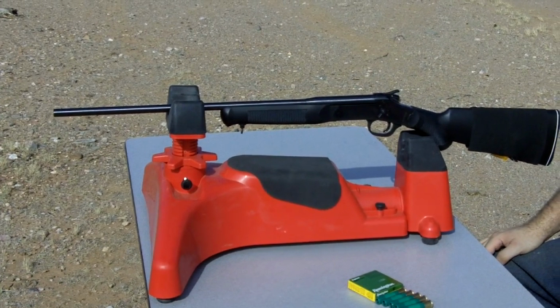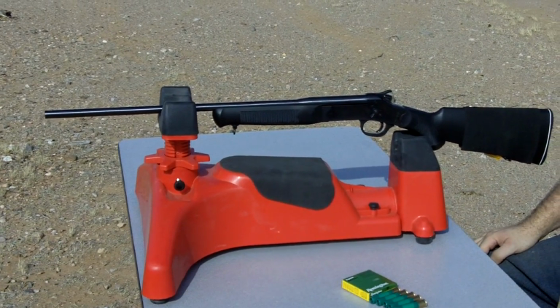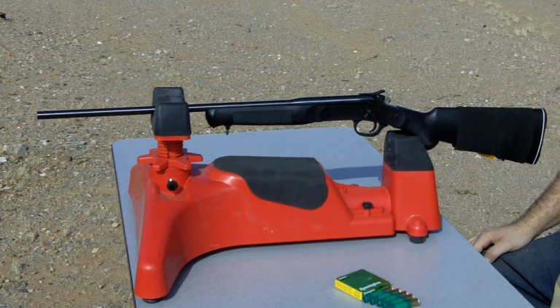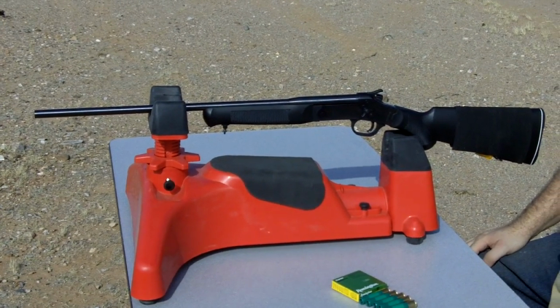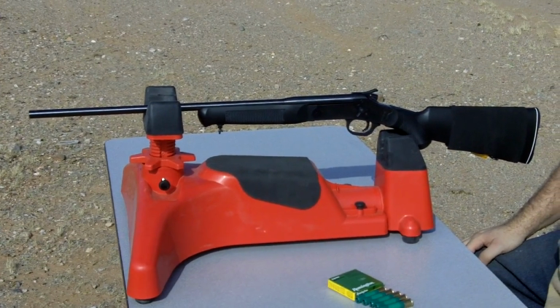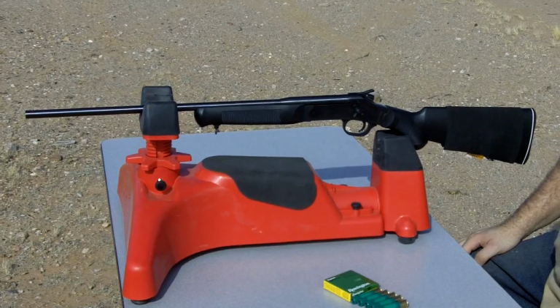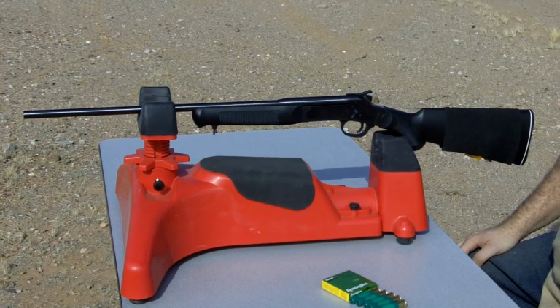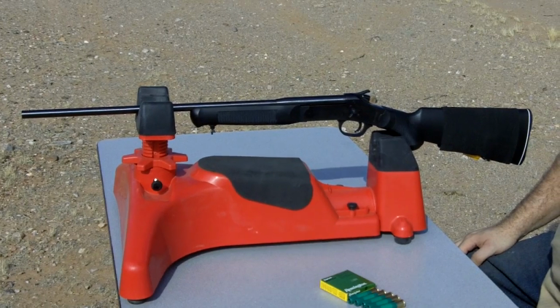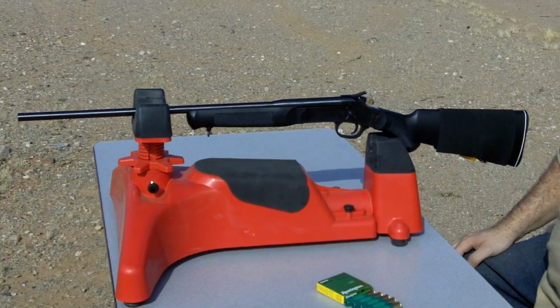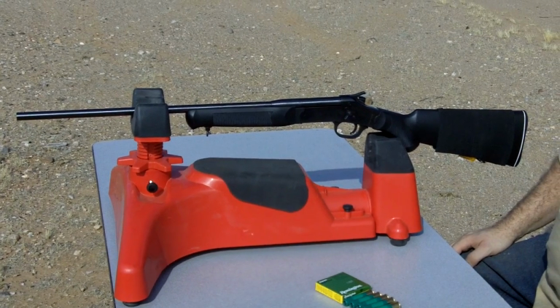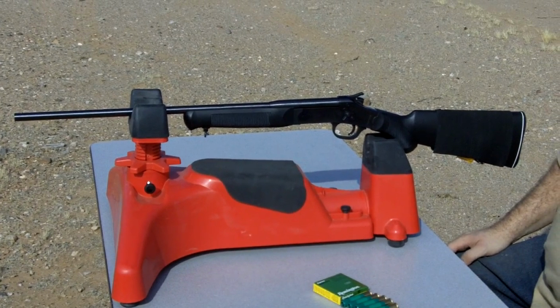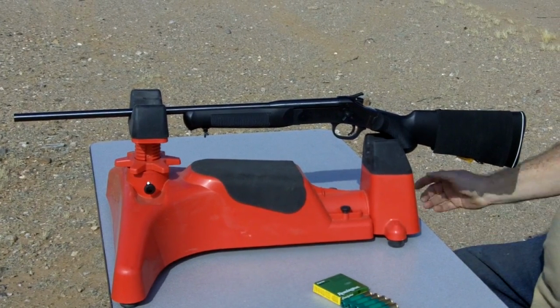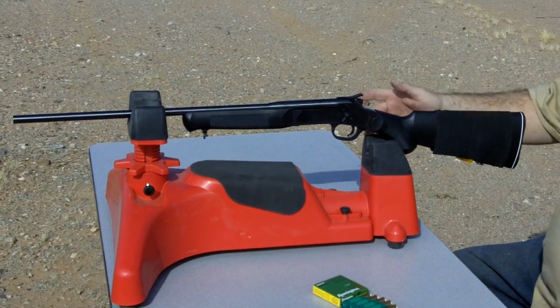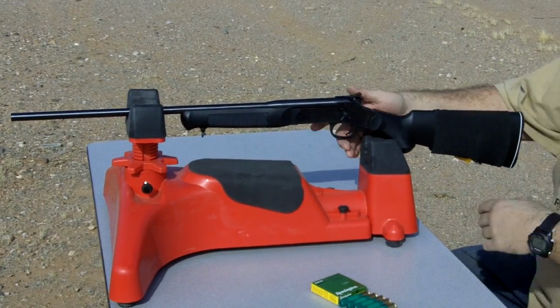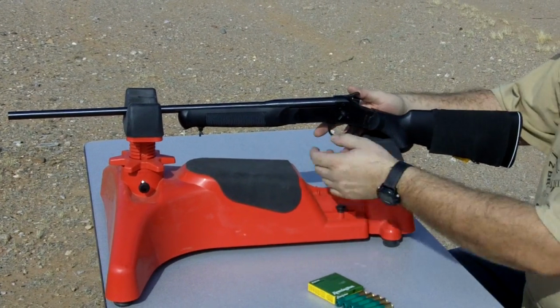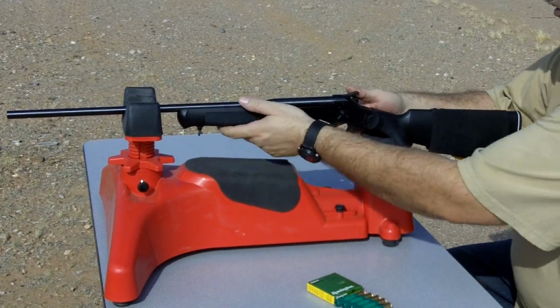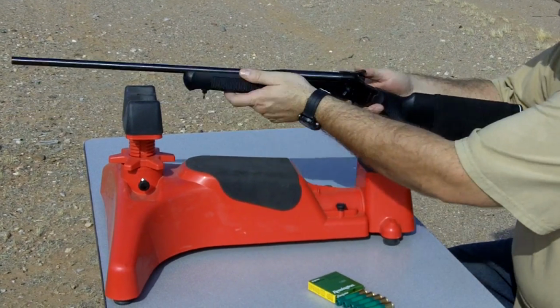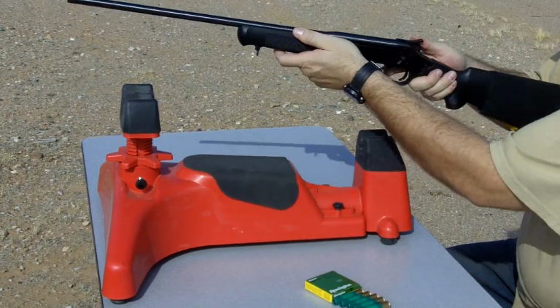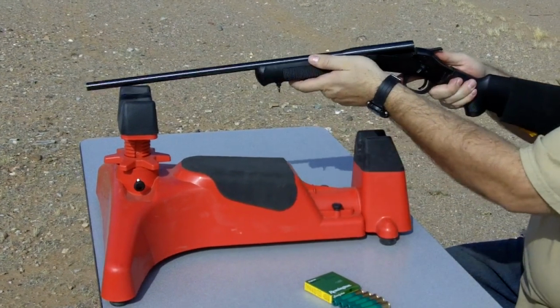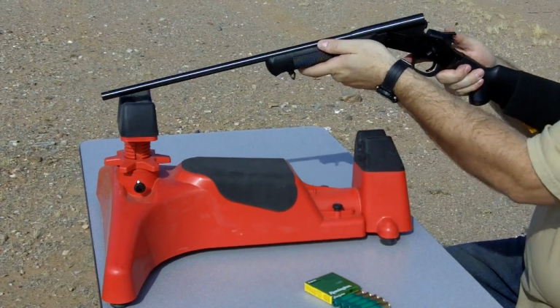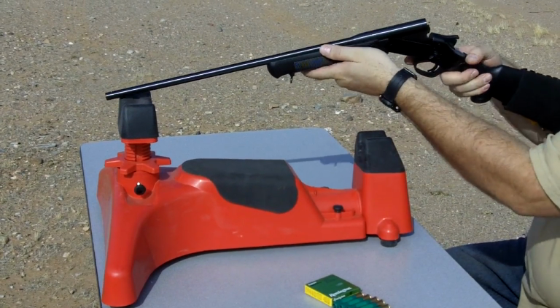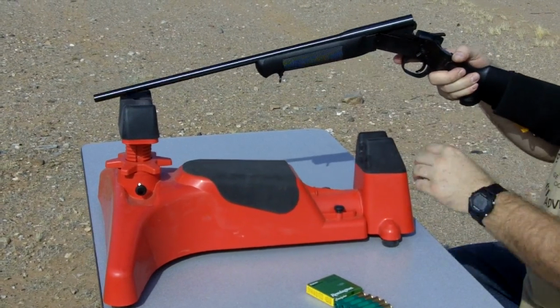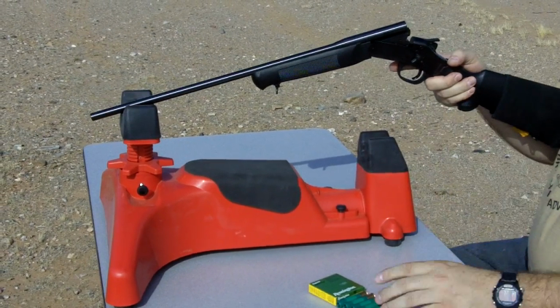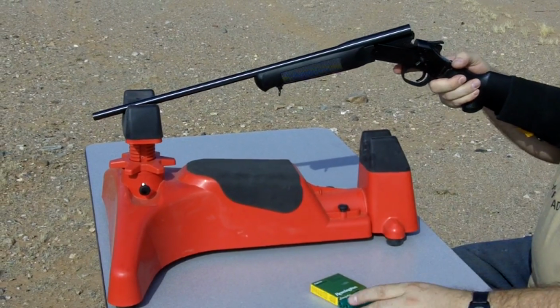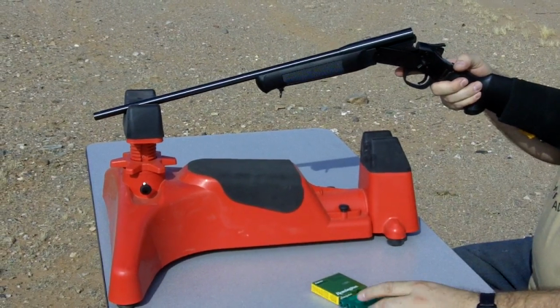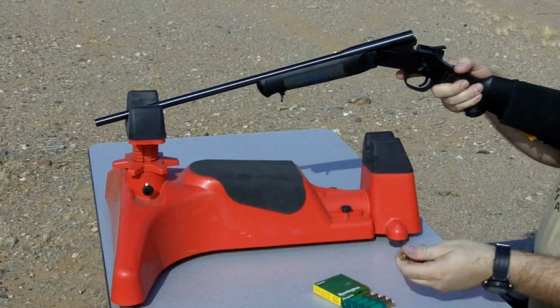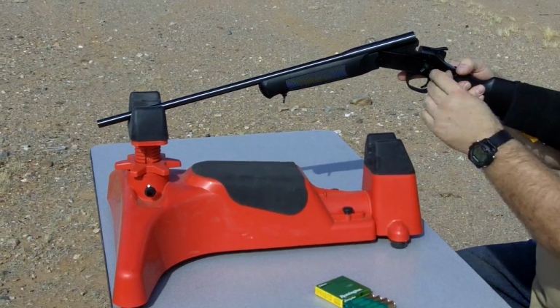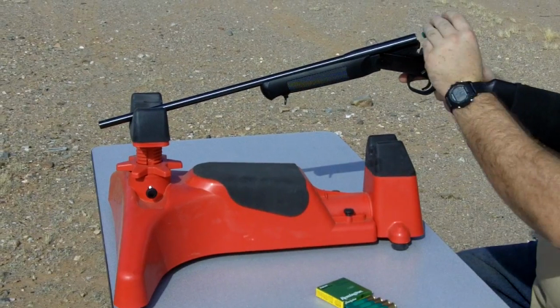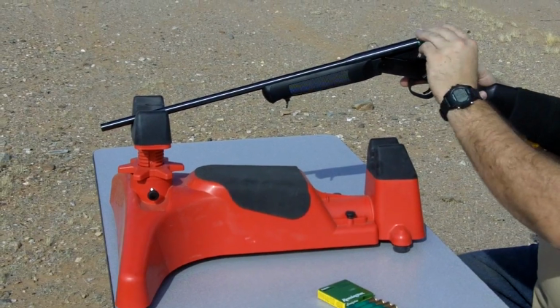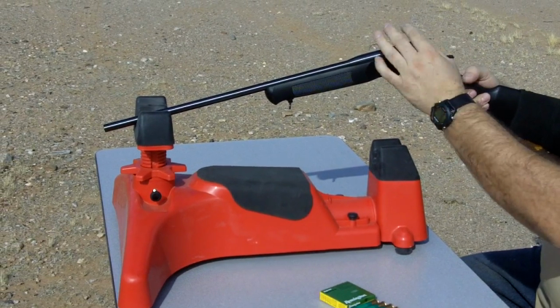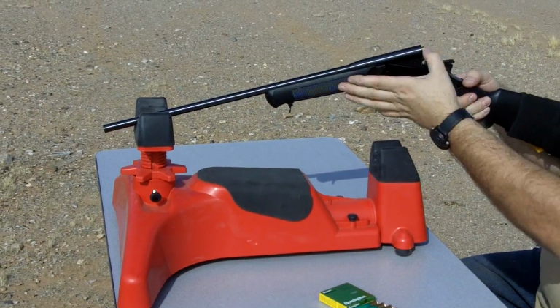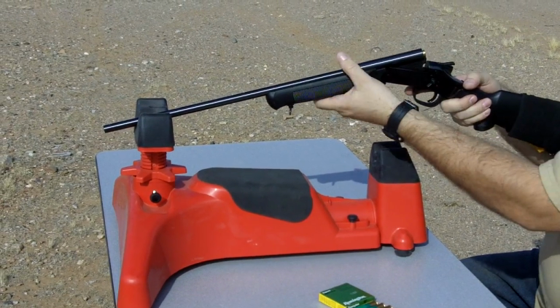The accuracy will be even better if you put some type of aftermarket sights on it. I'm going to go ahead and shoot all five of these slugs and see what kind of group we get.